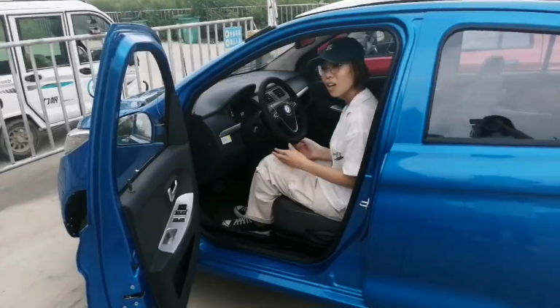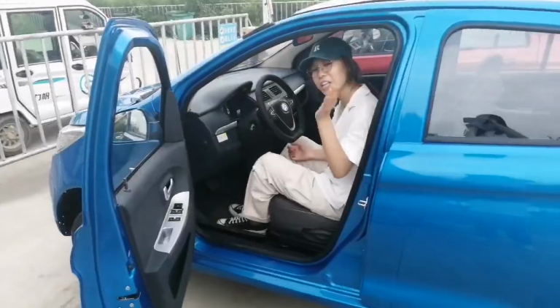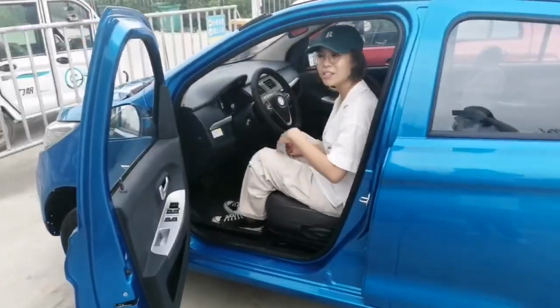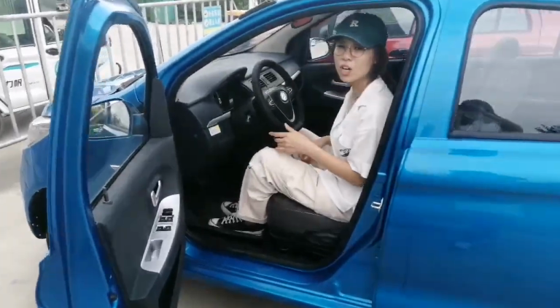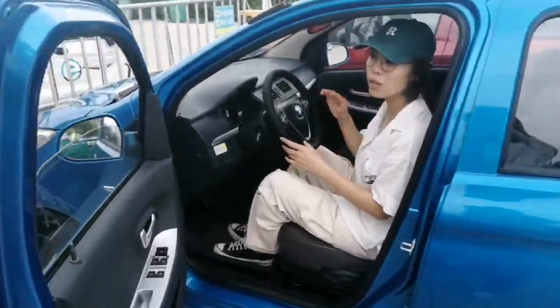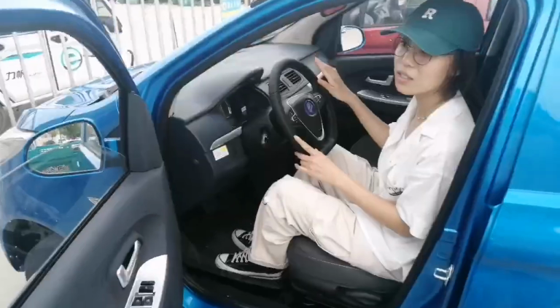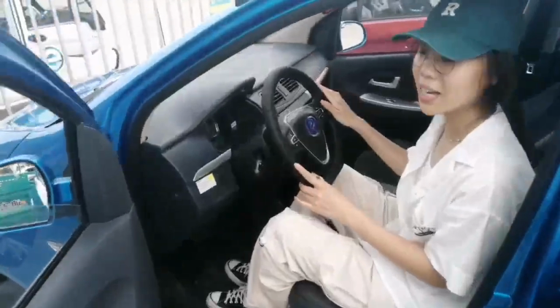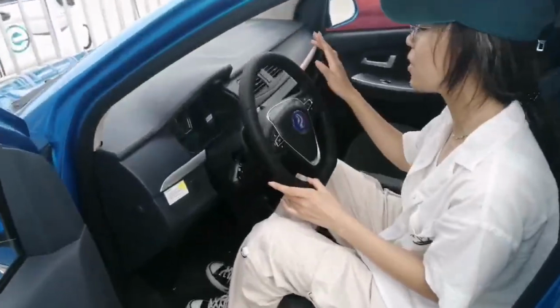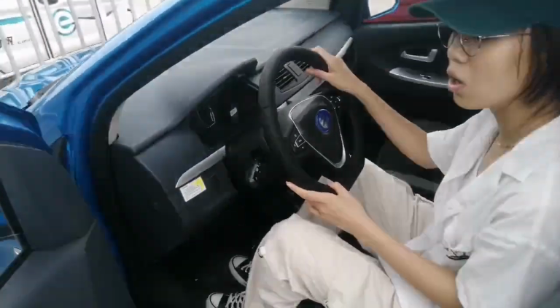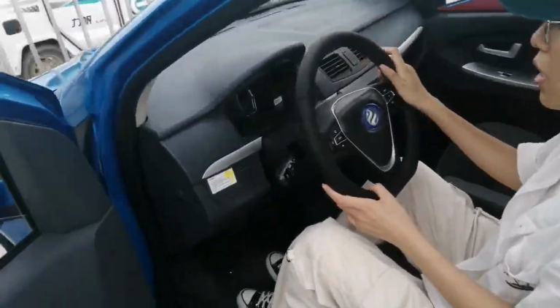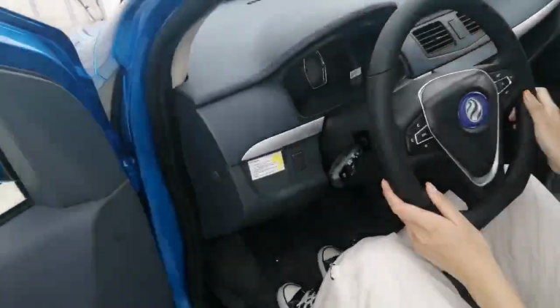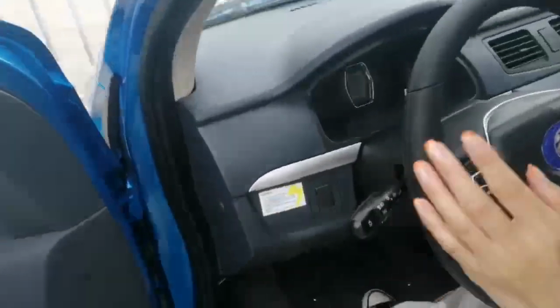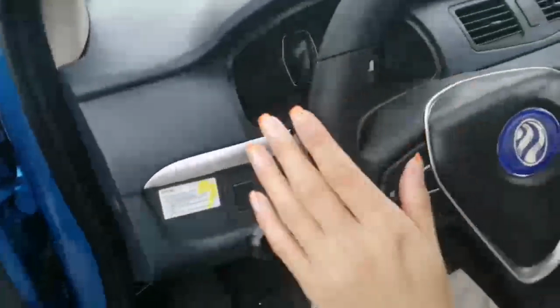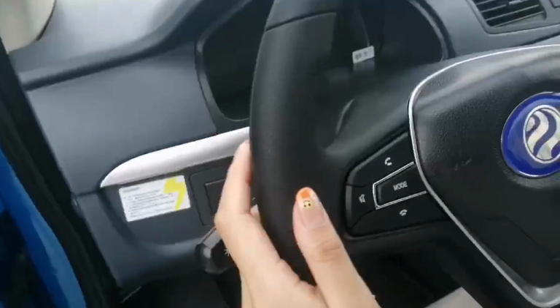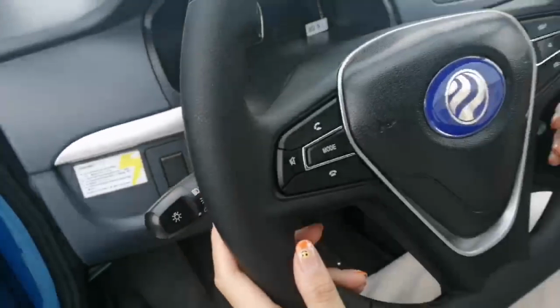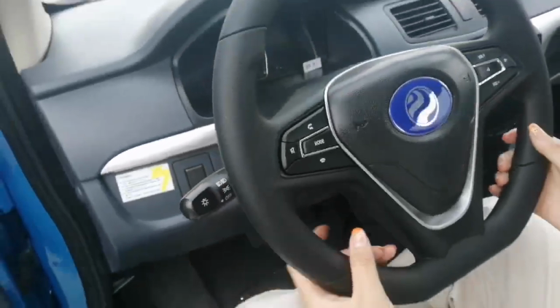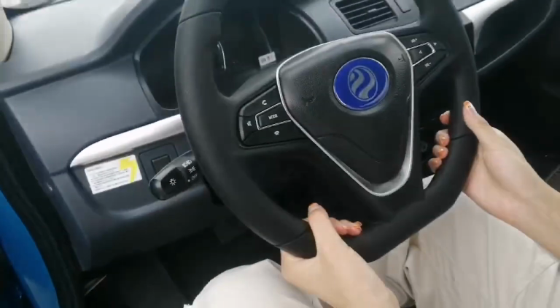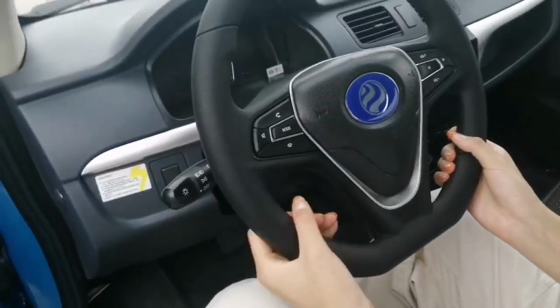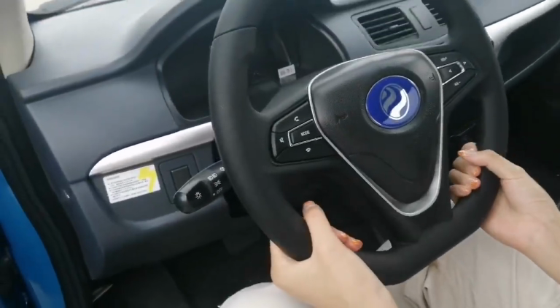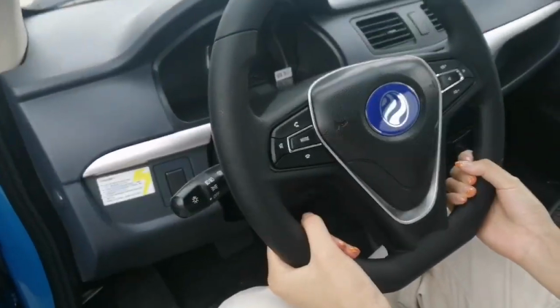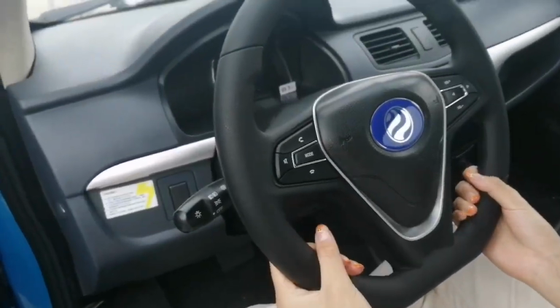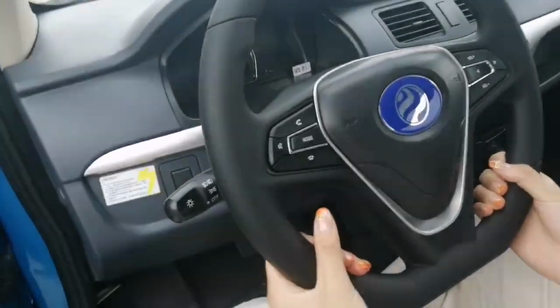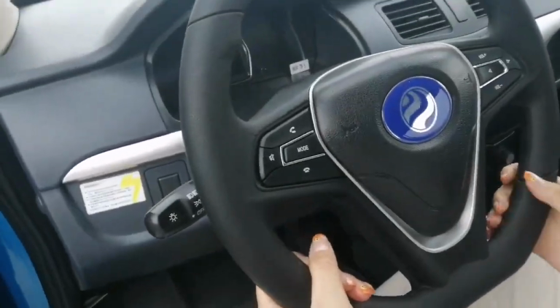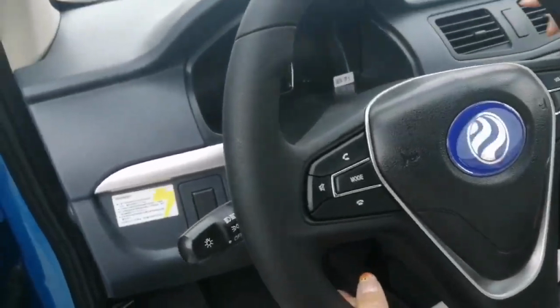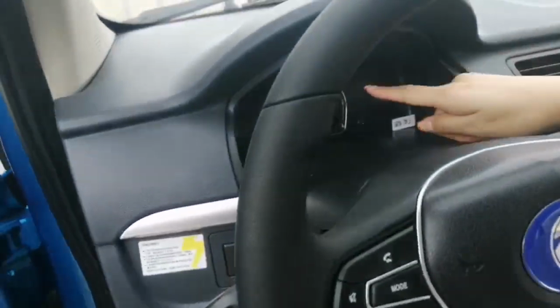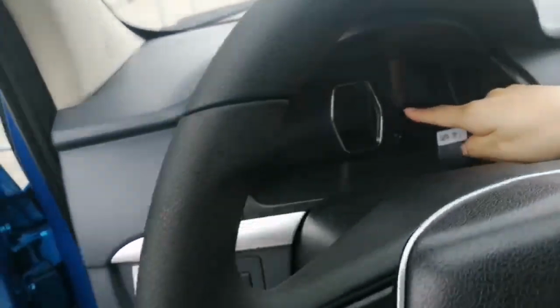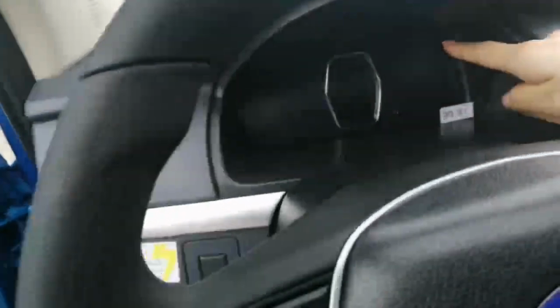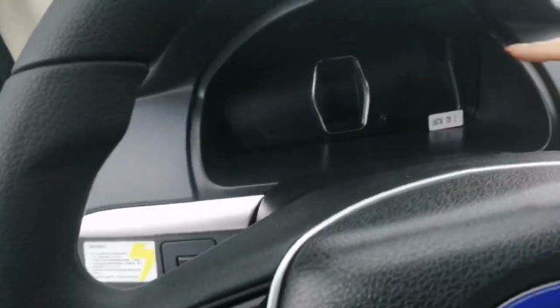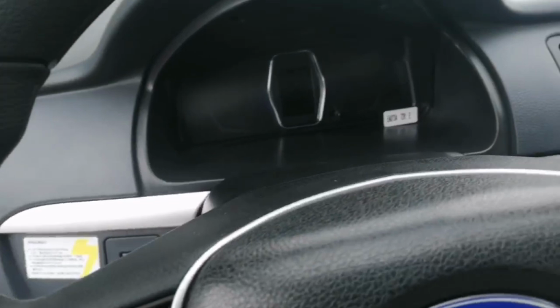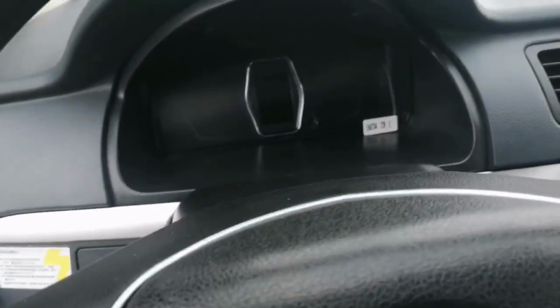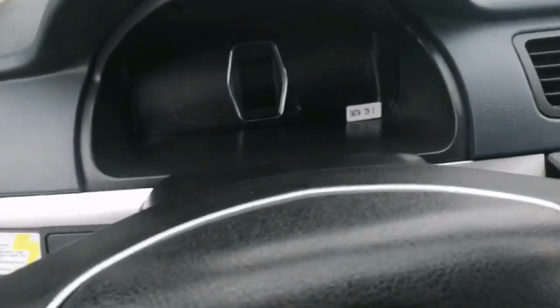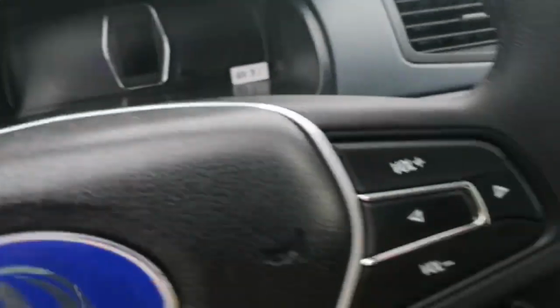Now let's have a look at what's inside this car. As you can see, this is a left-hand drive. This is the display panel and touch panel.